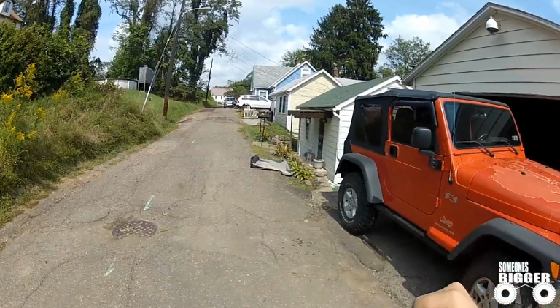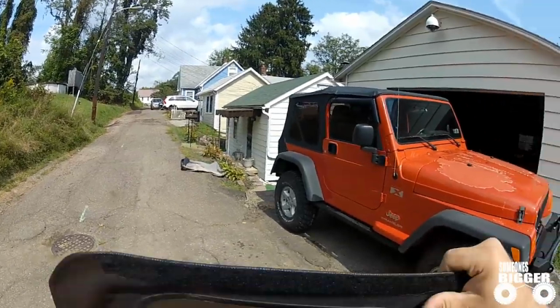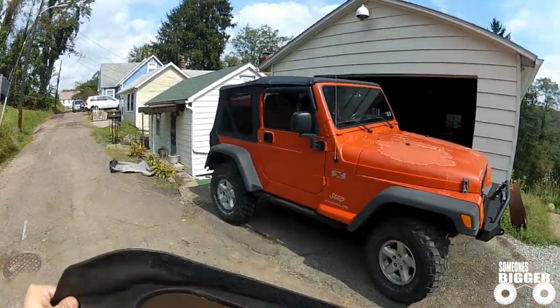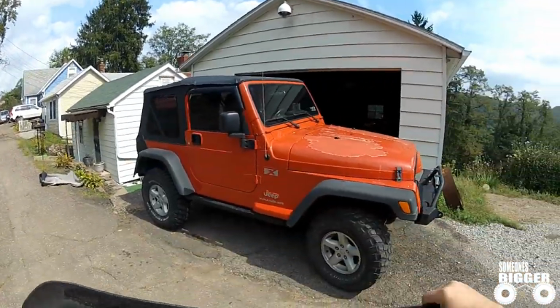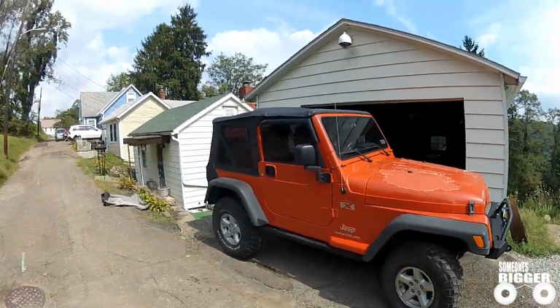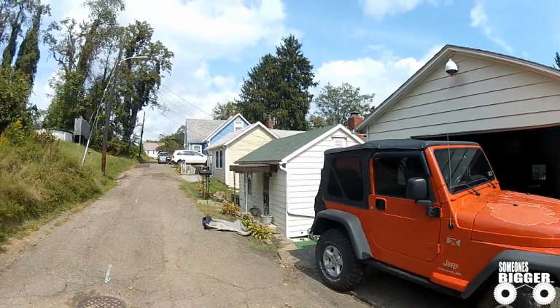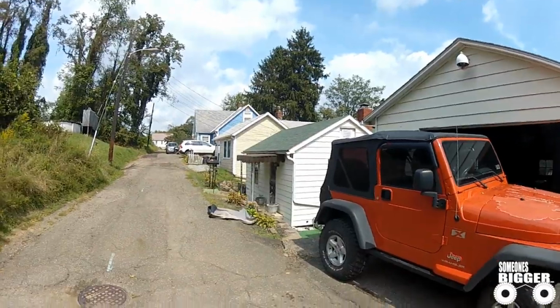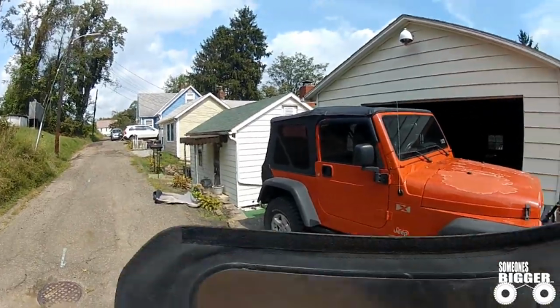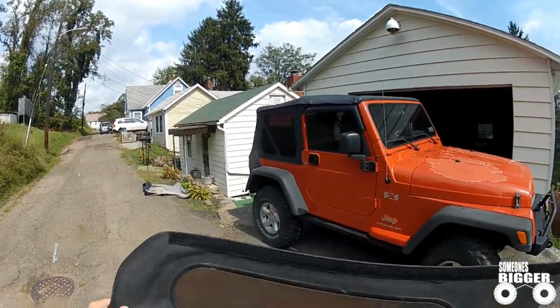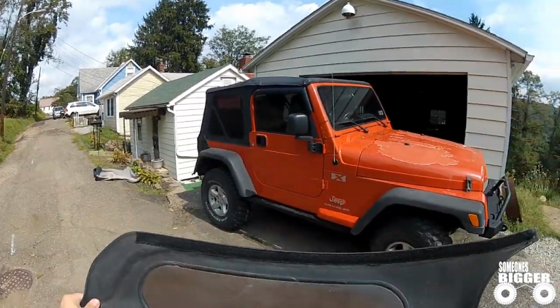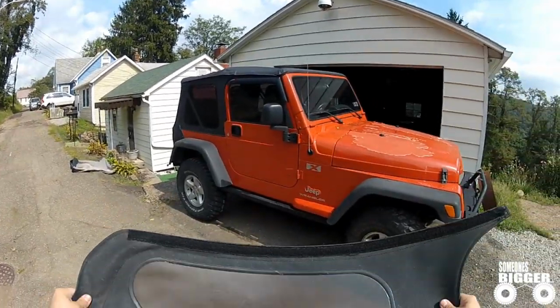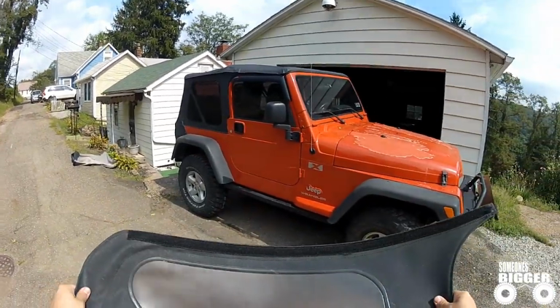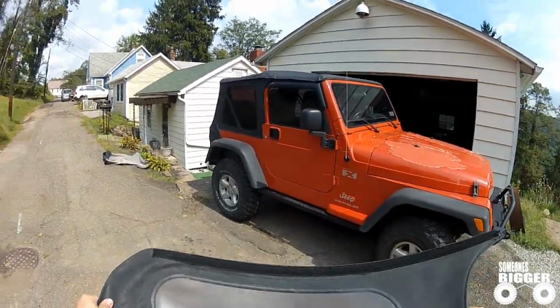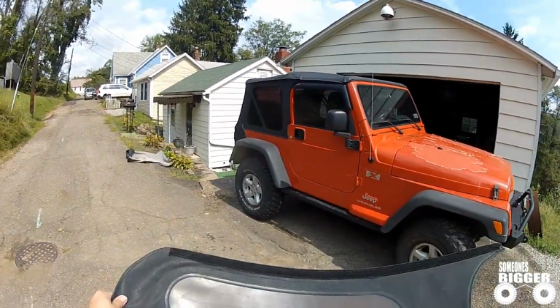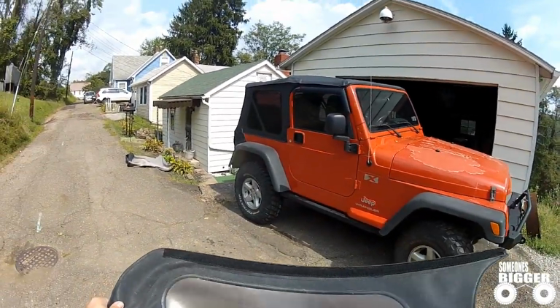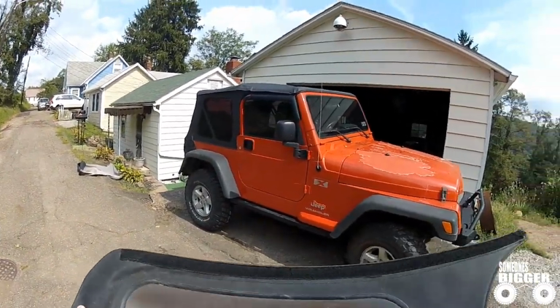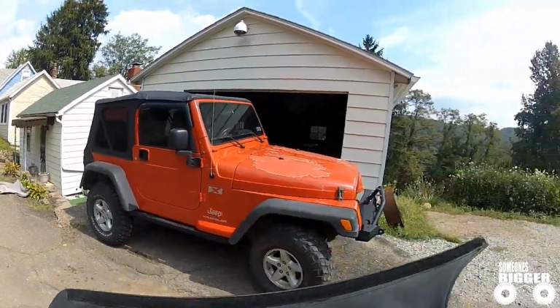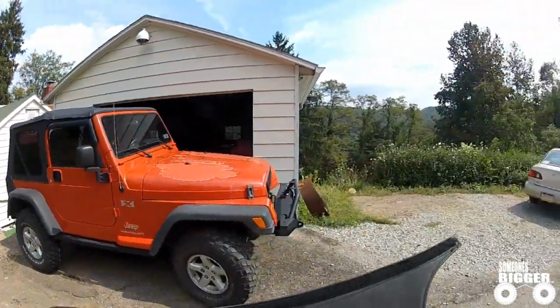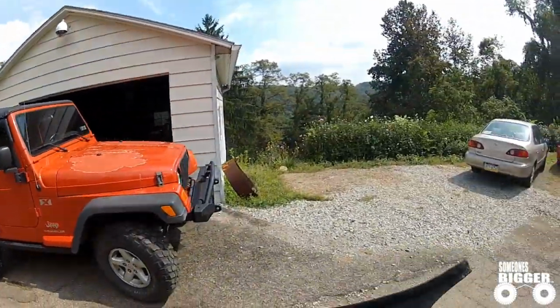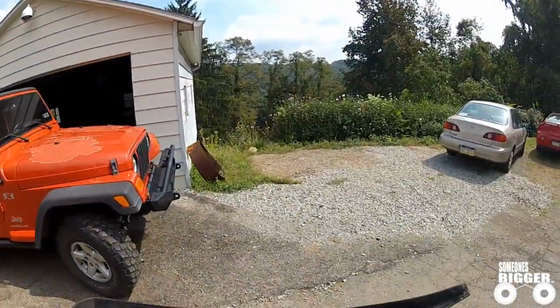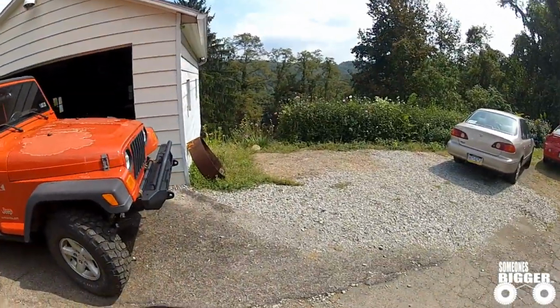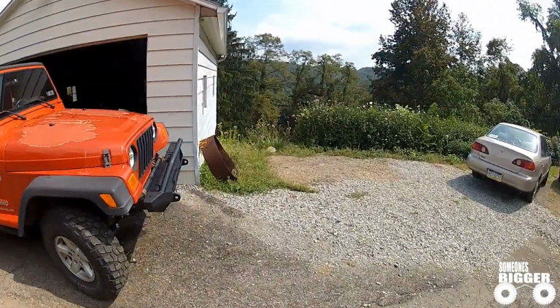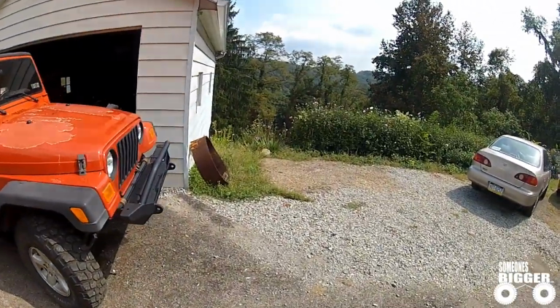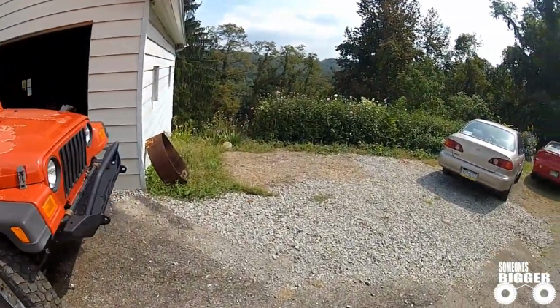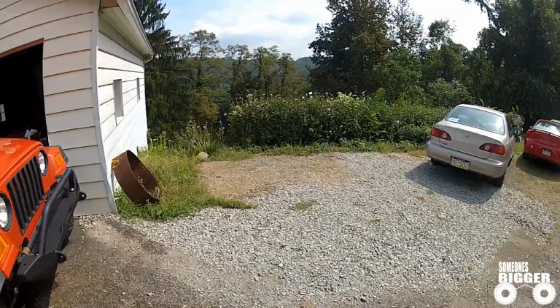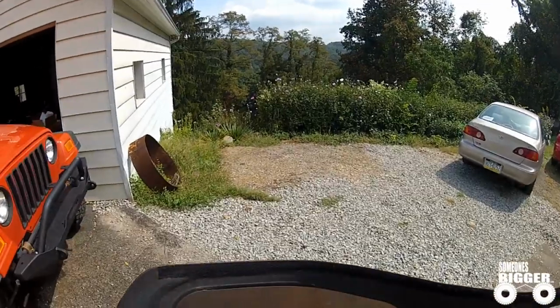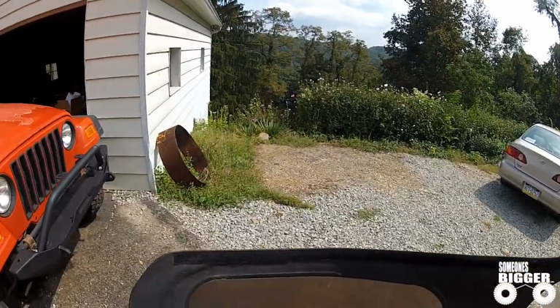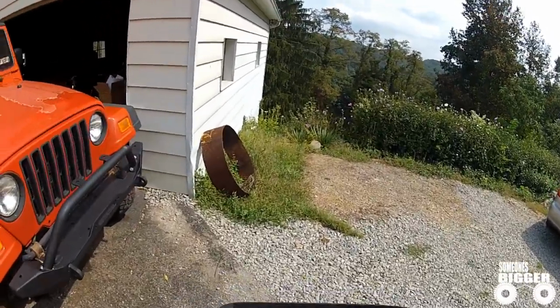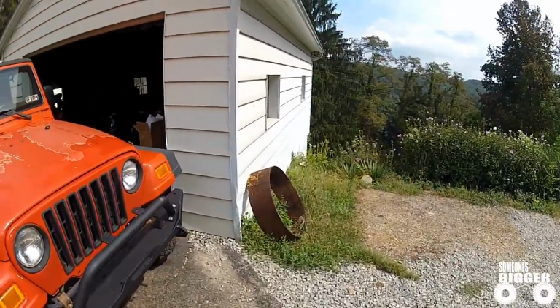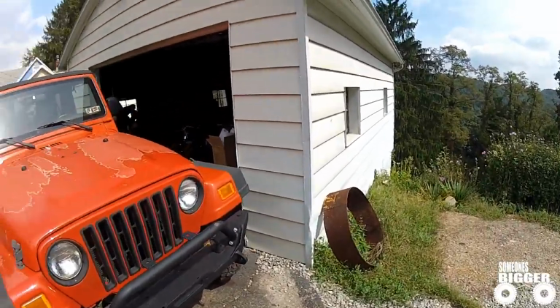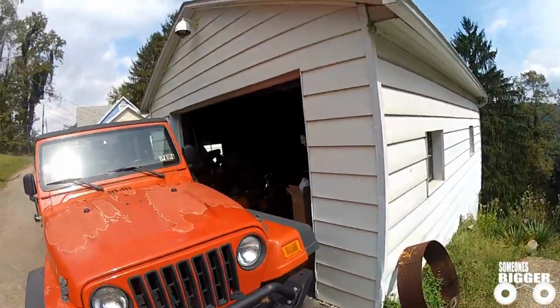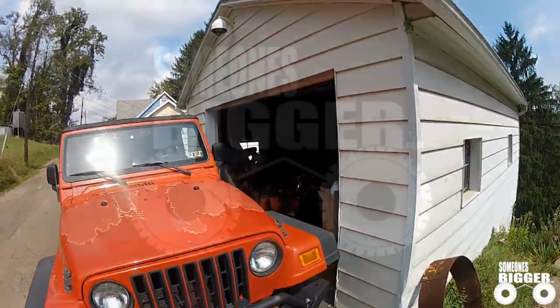You've successfully replaced your ripped up top with a brand new reskin from Smittybilt. Save your old windows just in case, or throw them up on Craigslist and make a couple bucks.